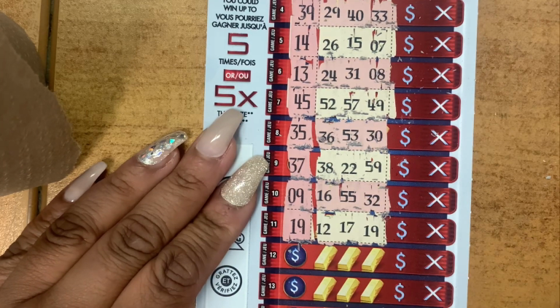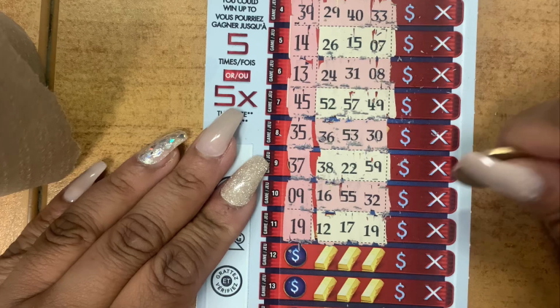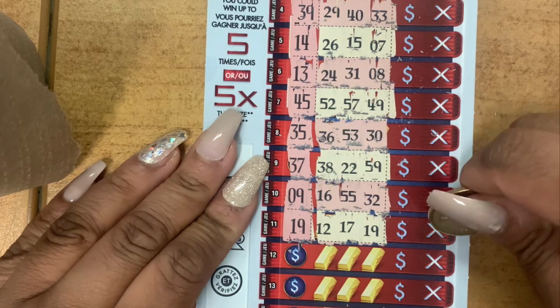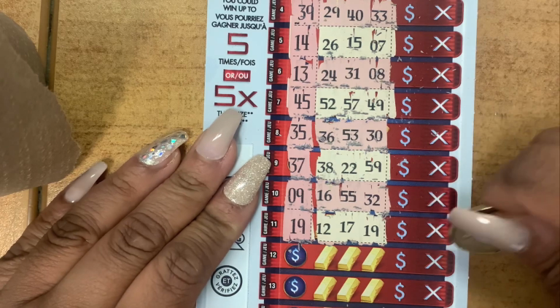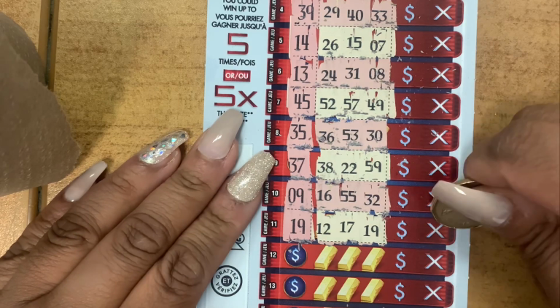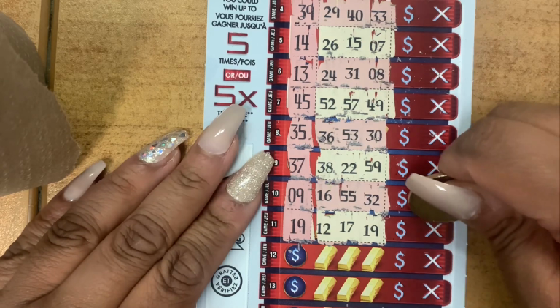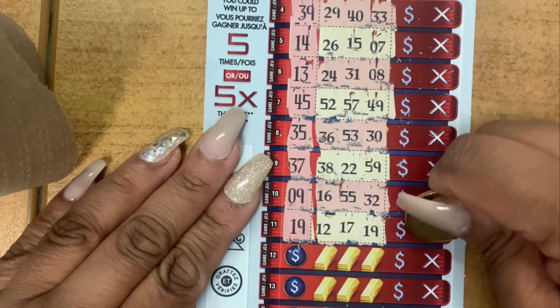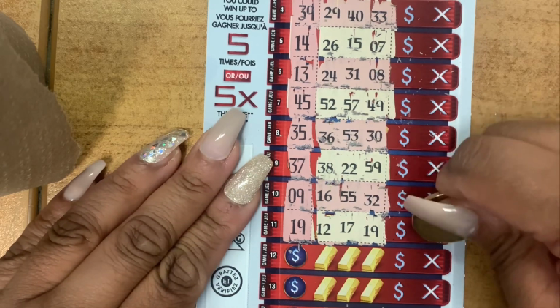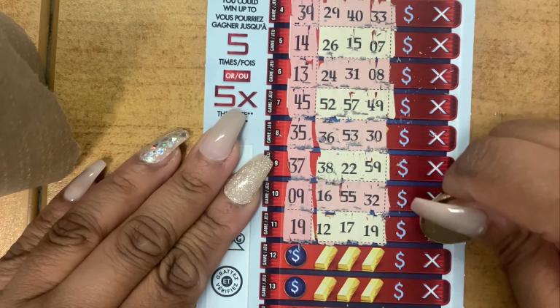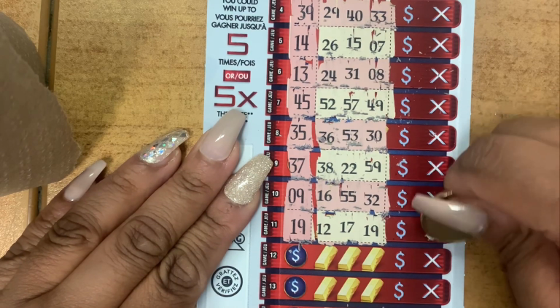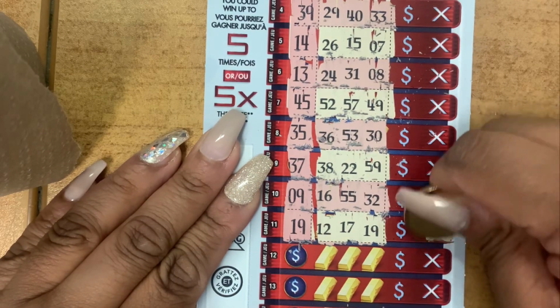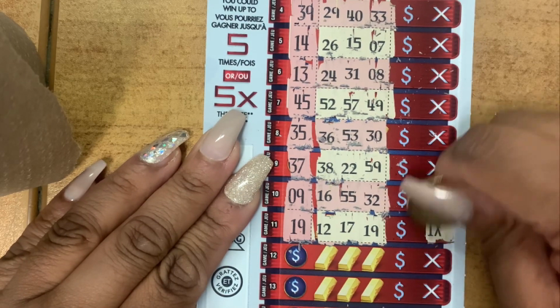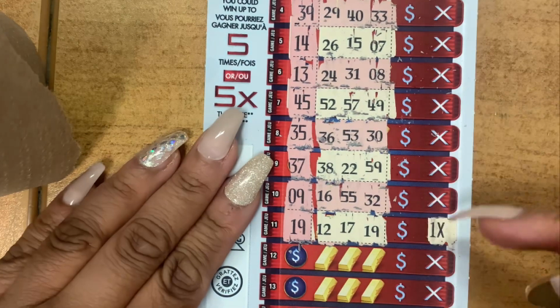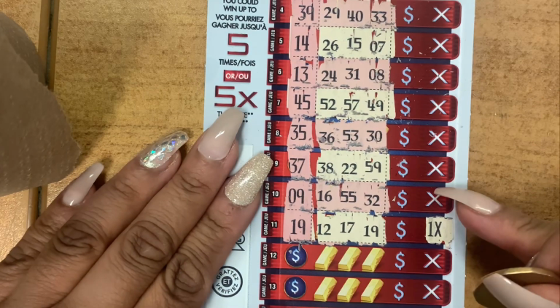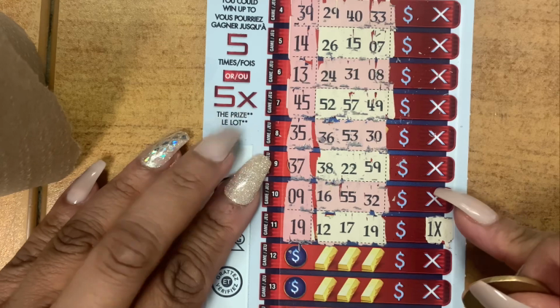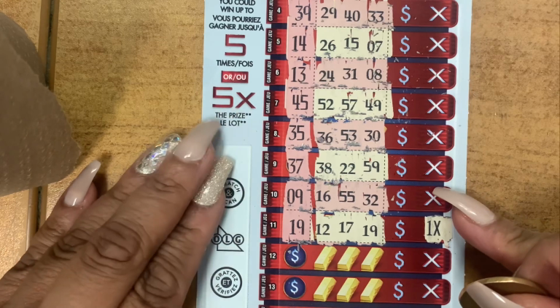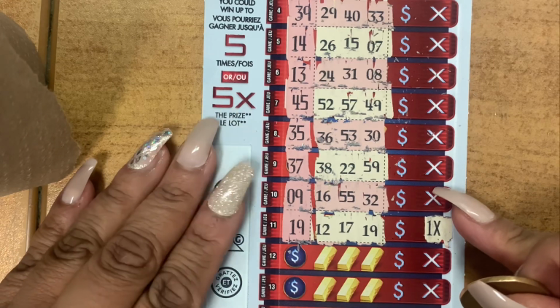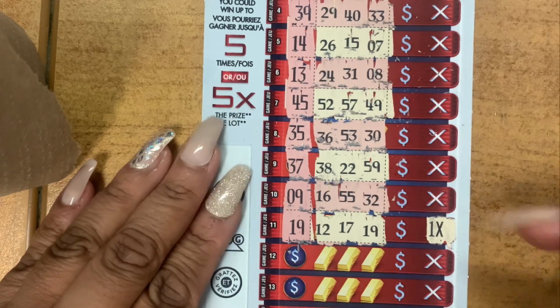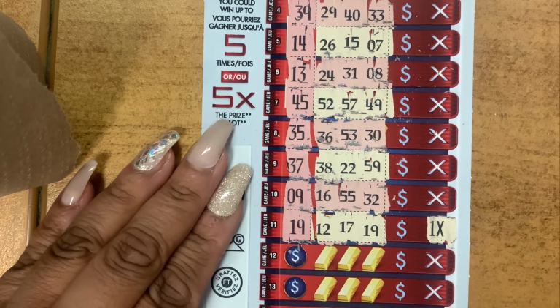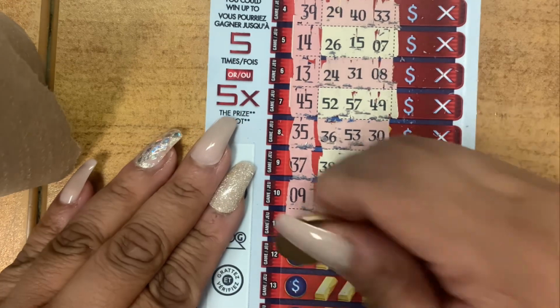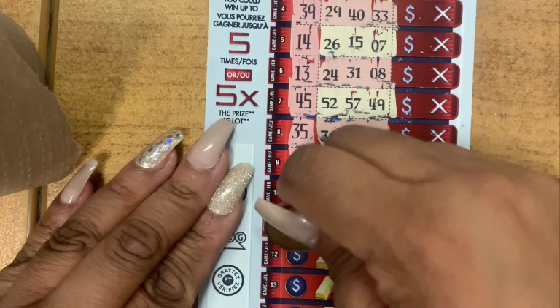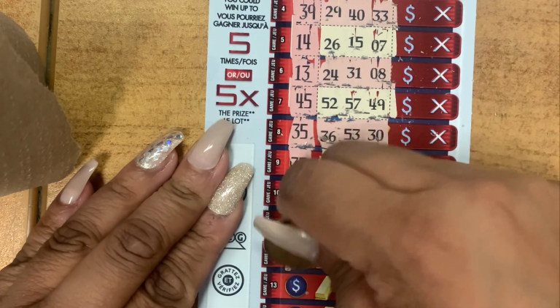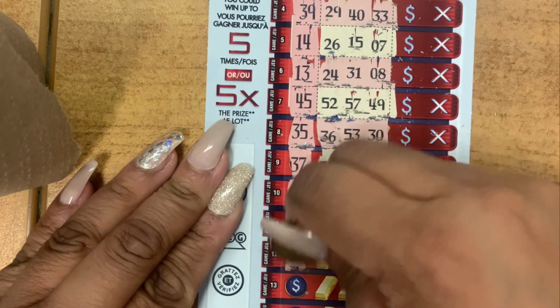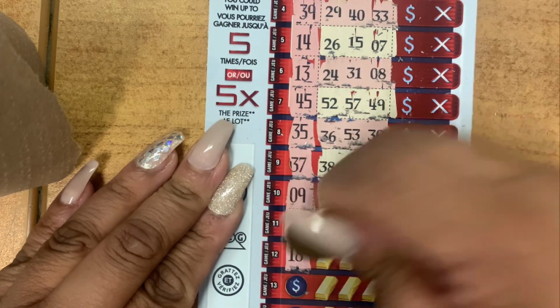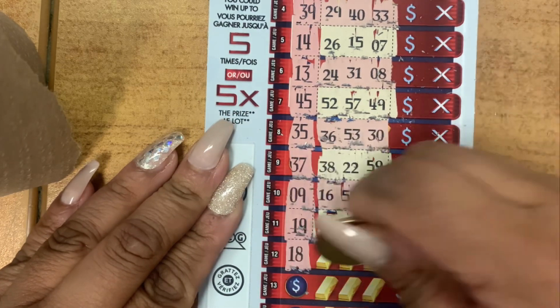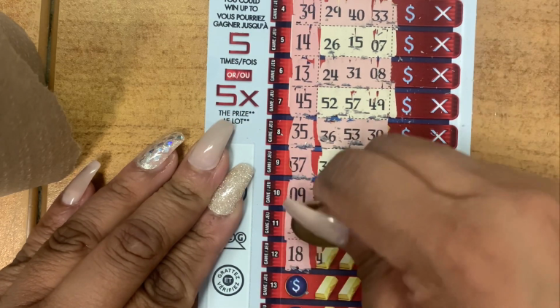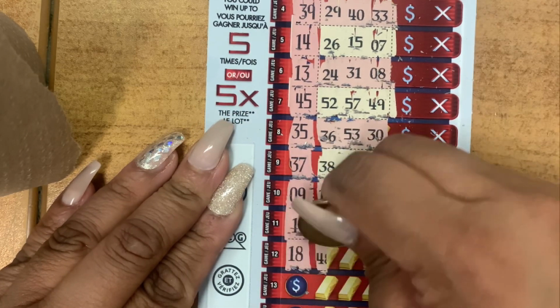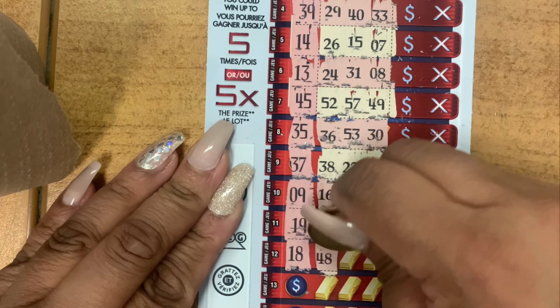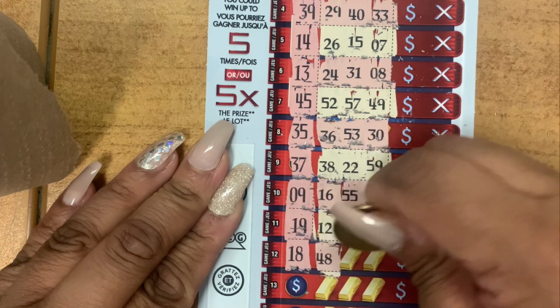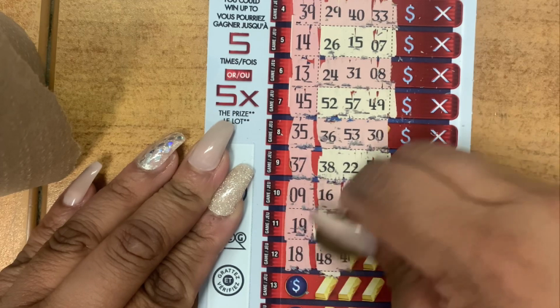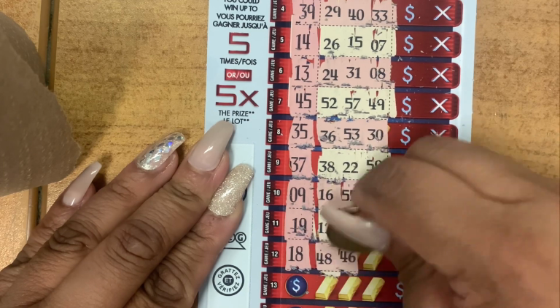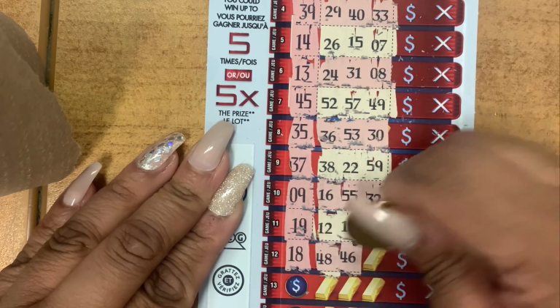Okay, let's see what the multiplier is — one times. Let's continue because you could win up to five times on this ticket. Lucky number 18, your numbers: 48, 46, 26.